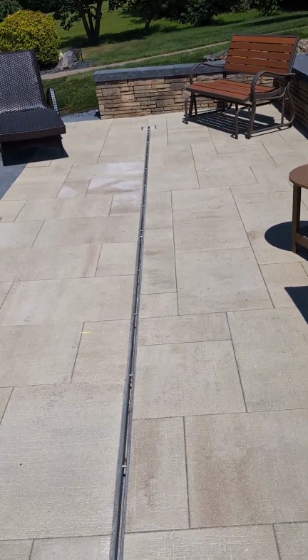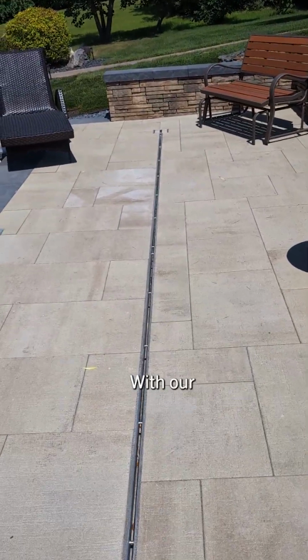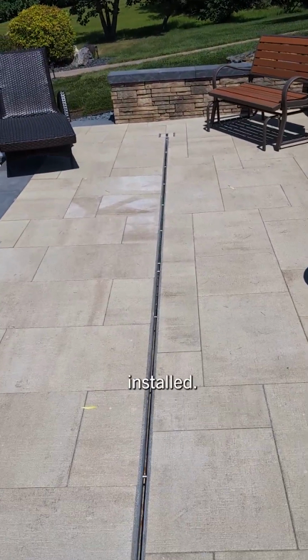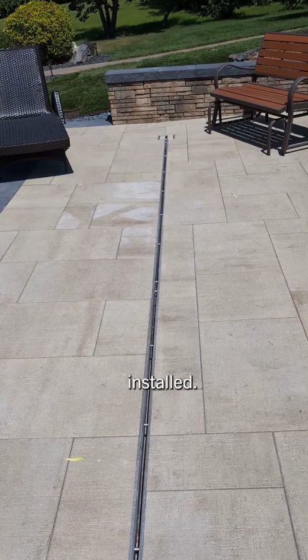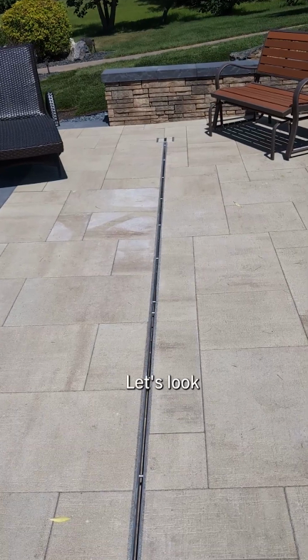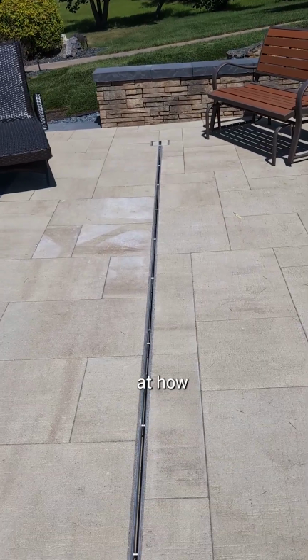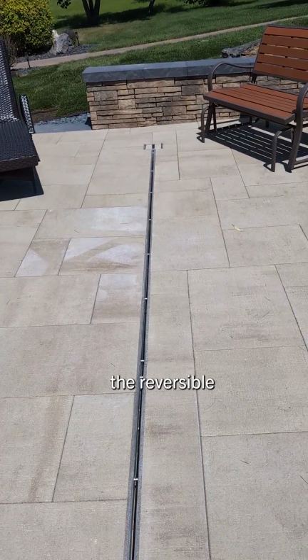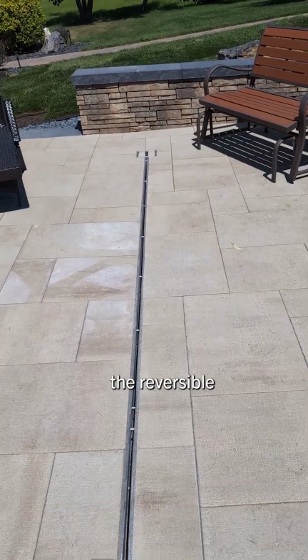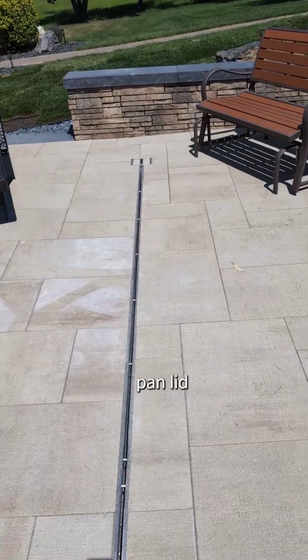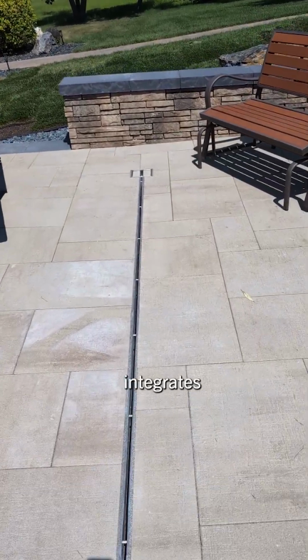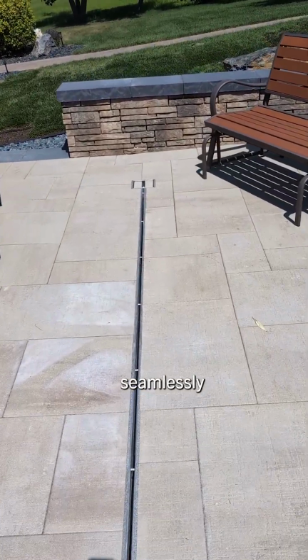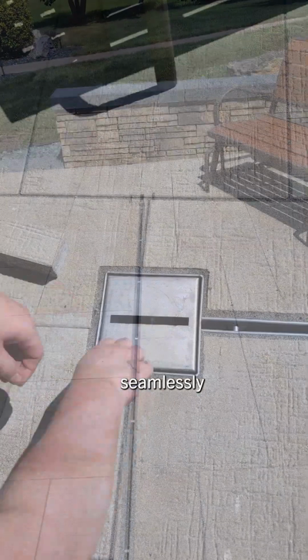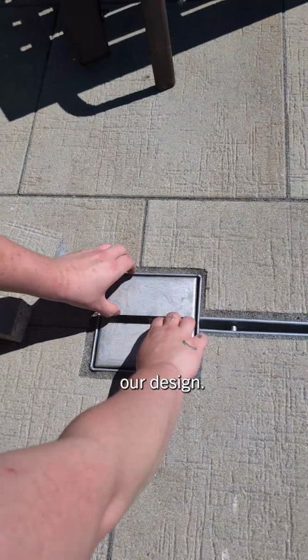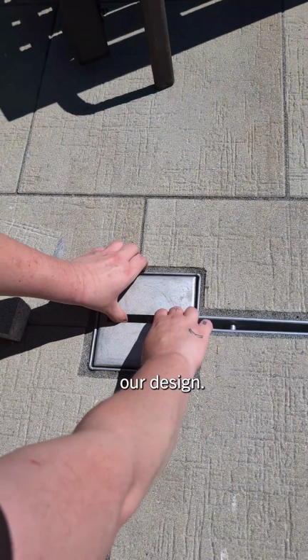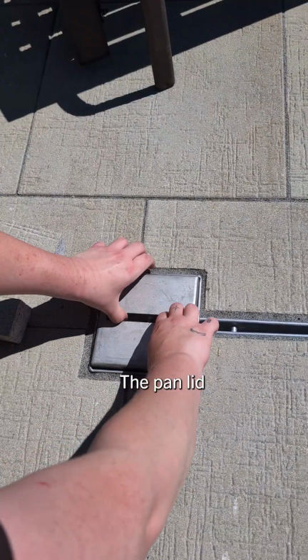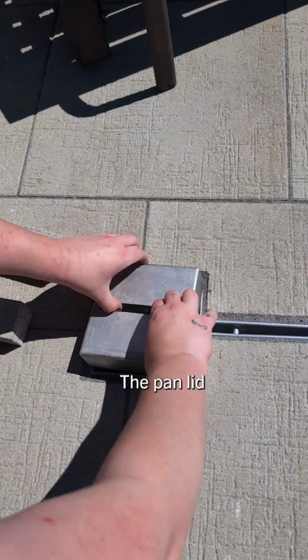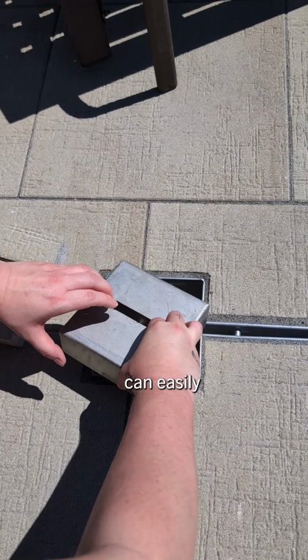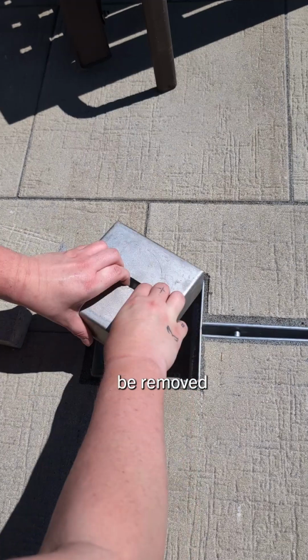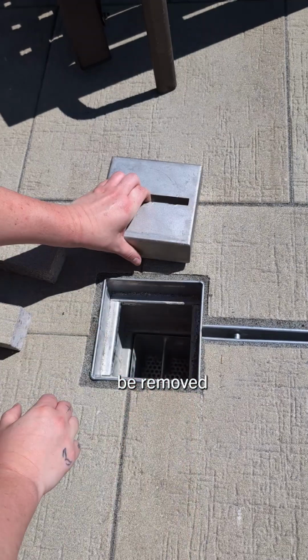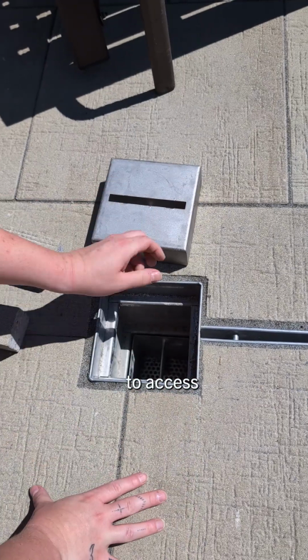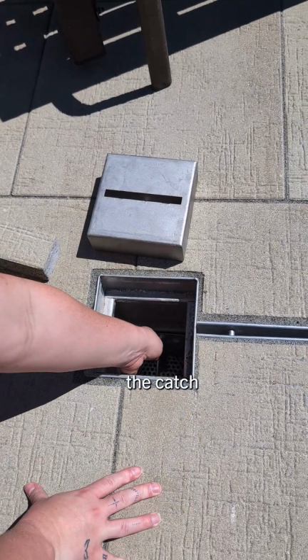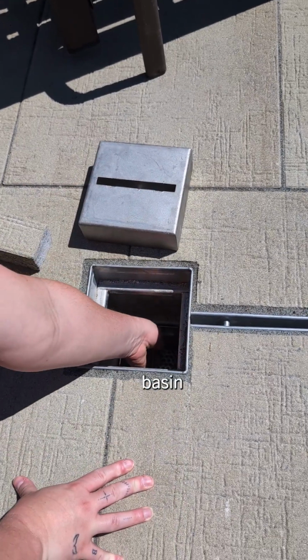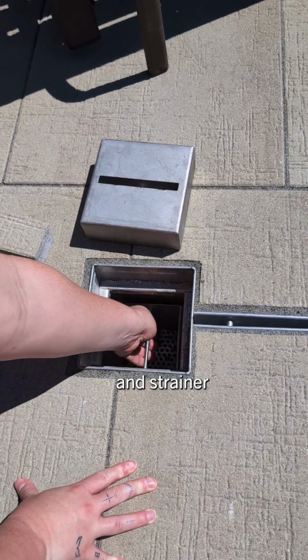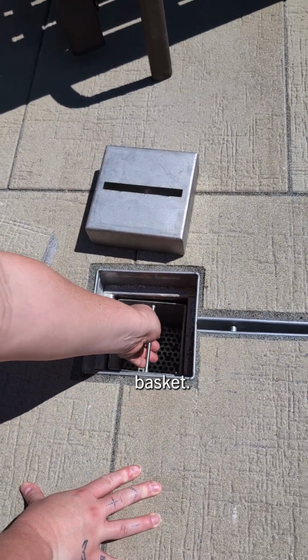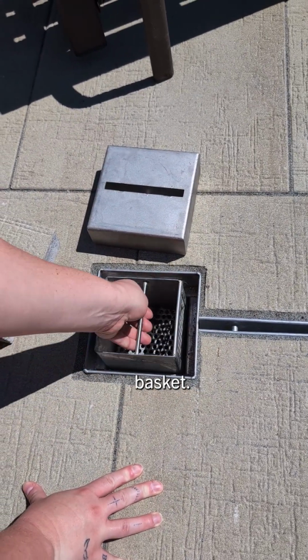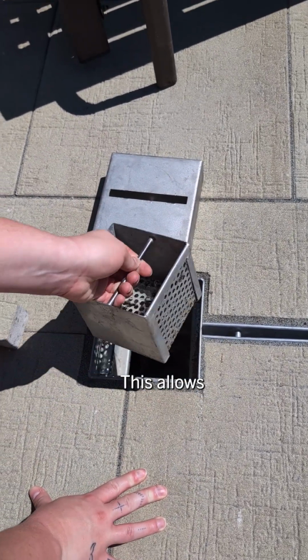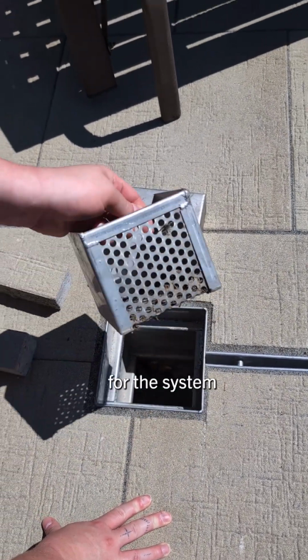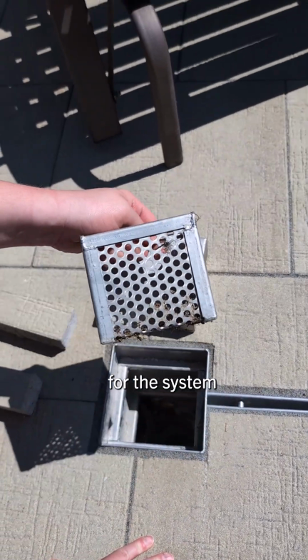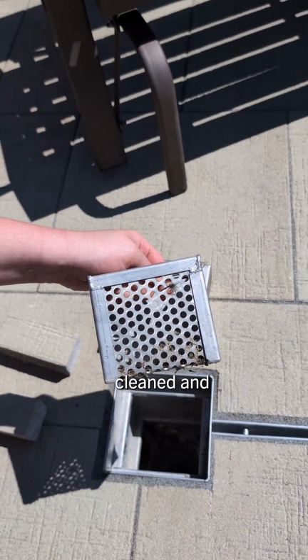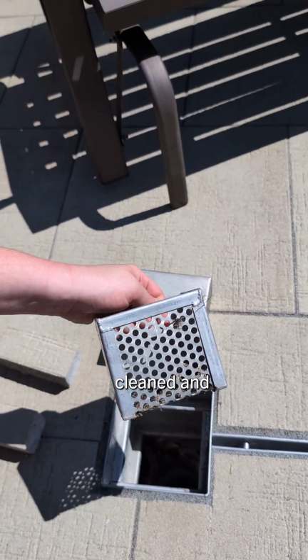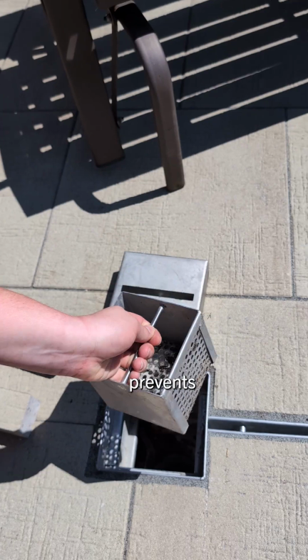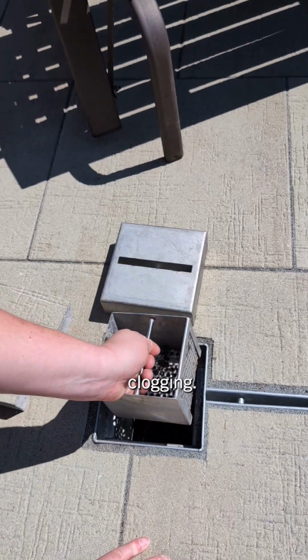With our pavers installed, let's look at how the reversible pan lid integrates seamlessly with our design. The pan lid can easily be removed to access the catch basin and strainer basket, allowing for the system to be cleaned and preventing clogging.